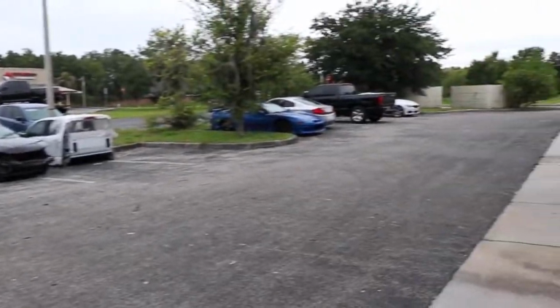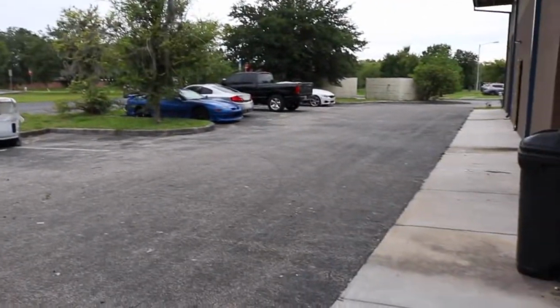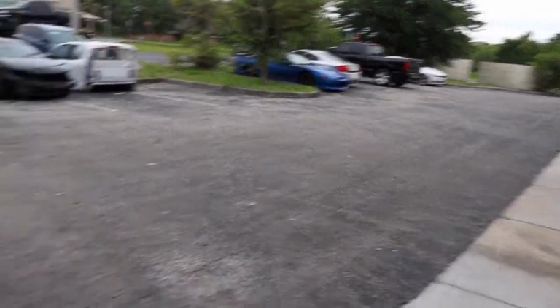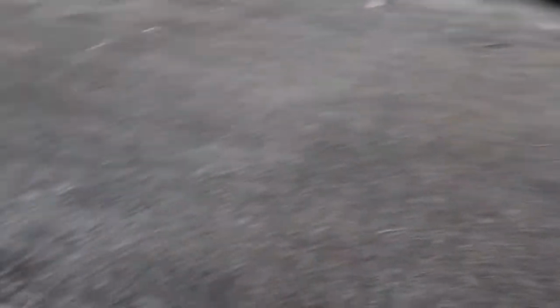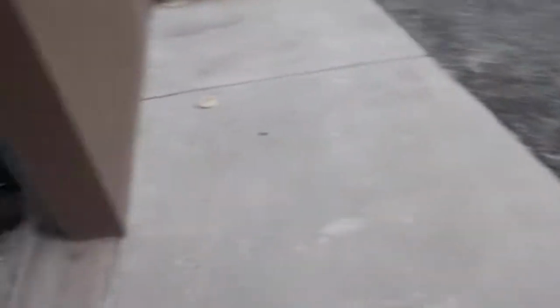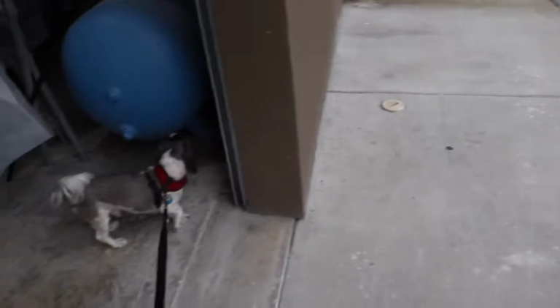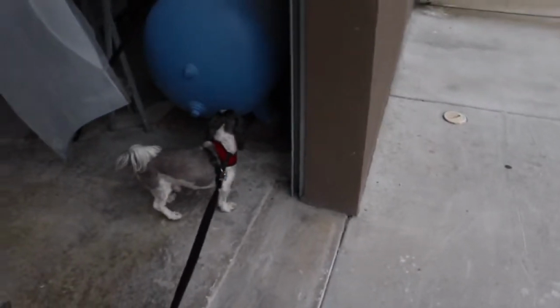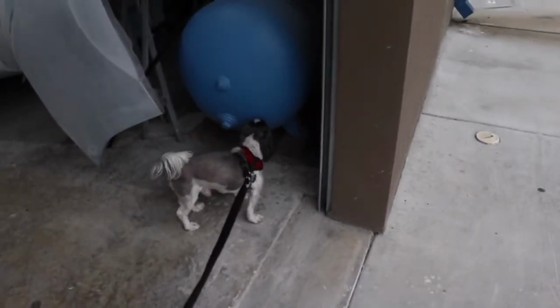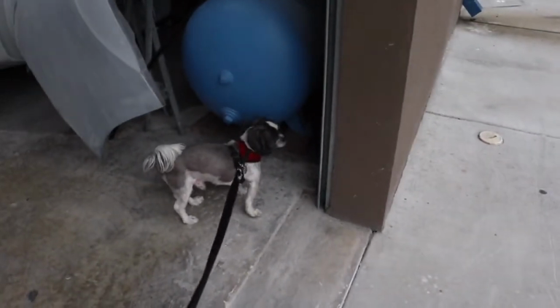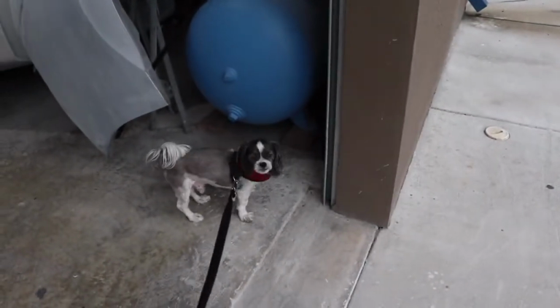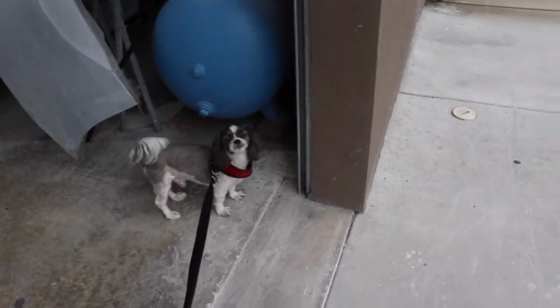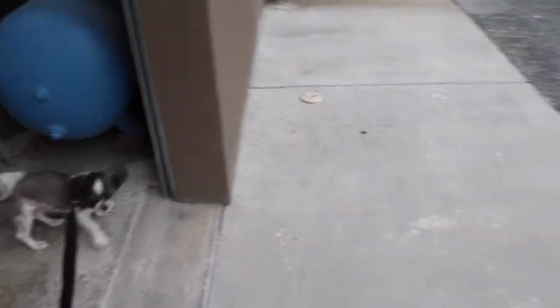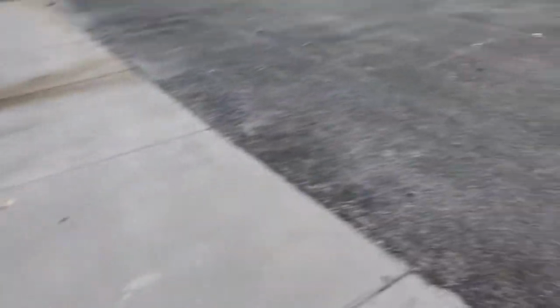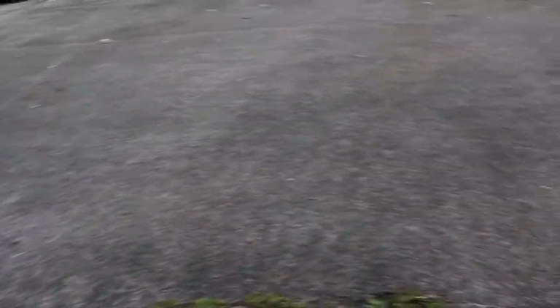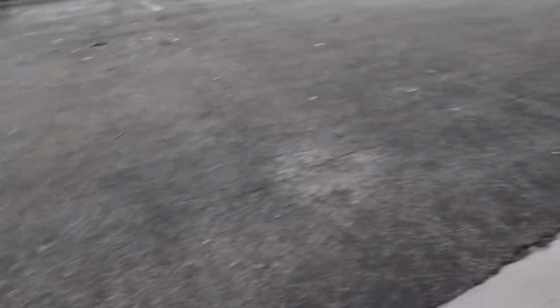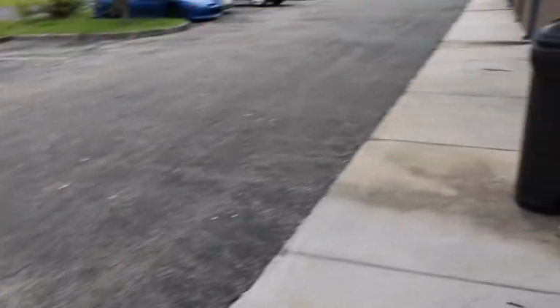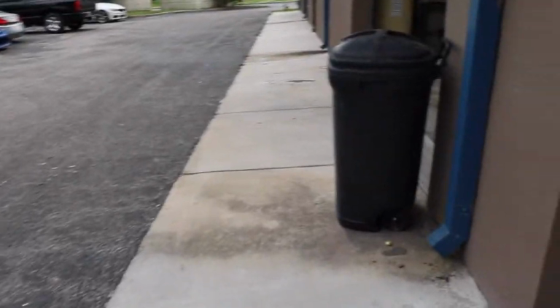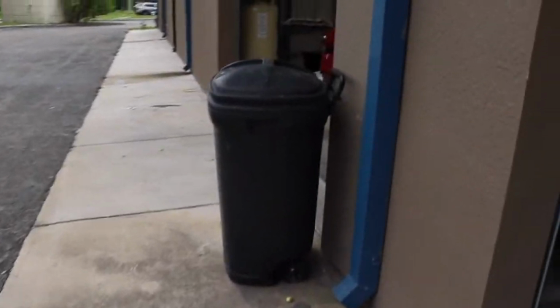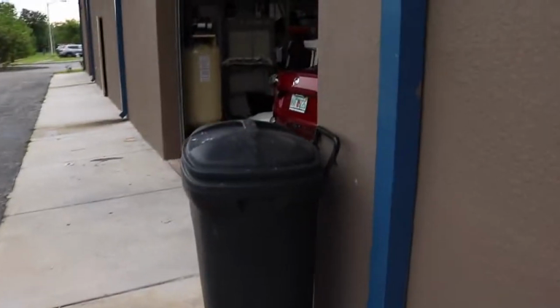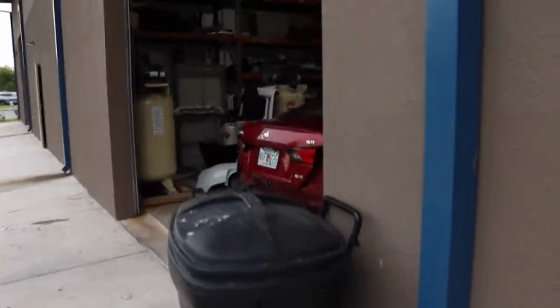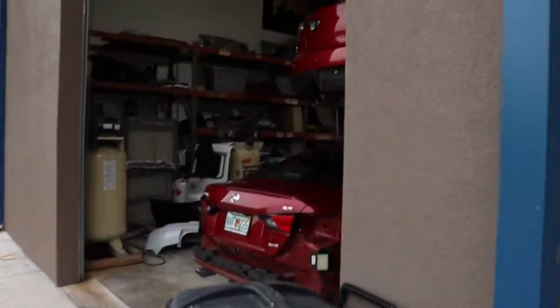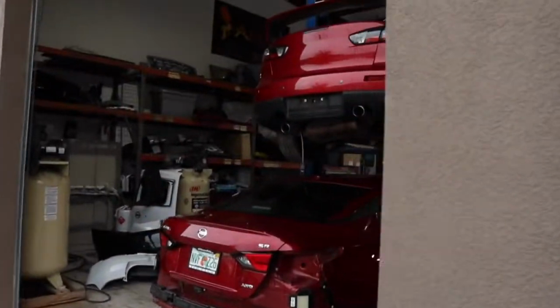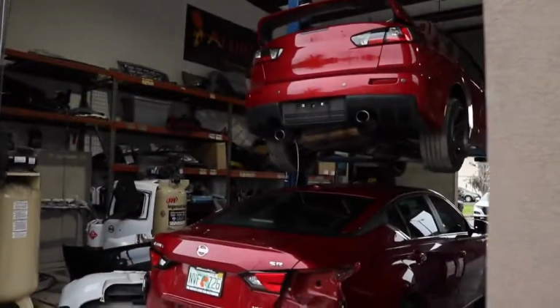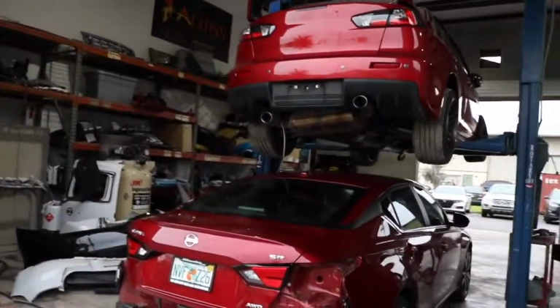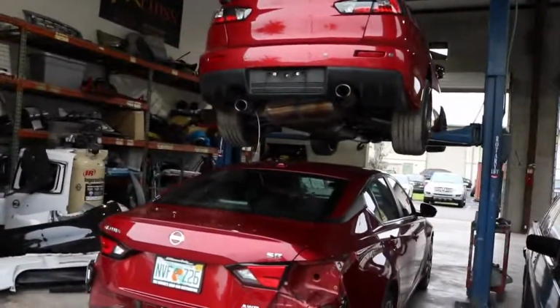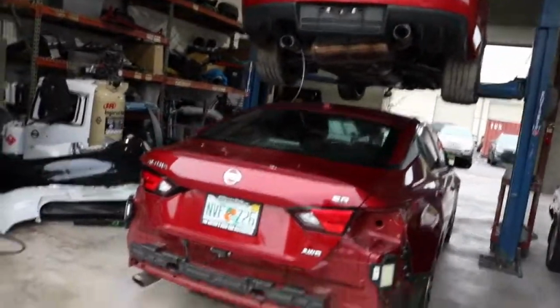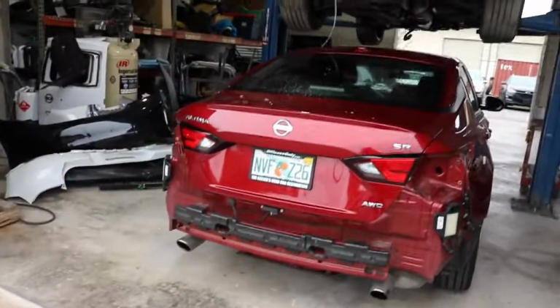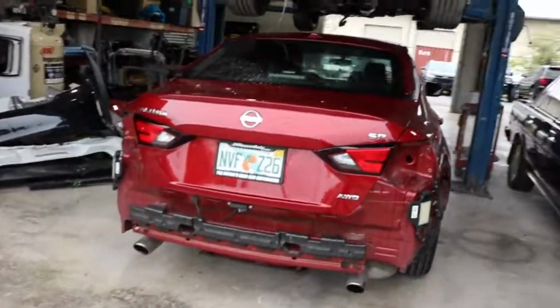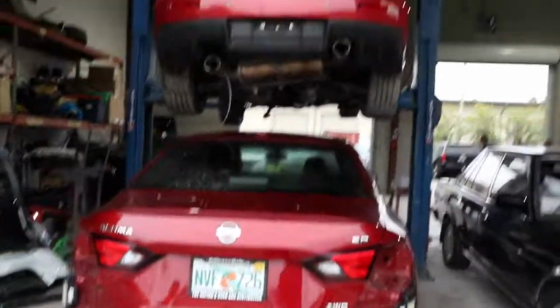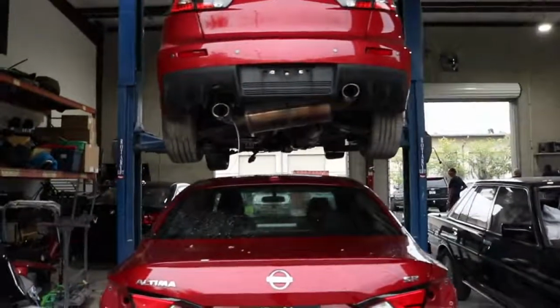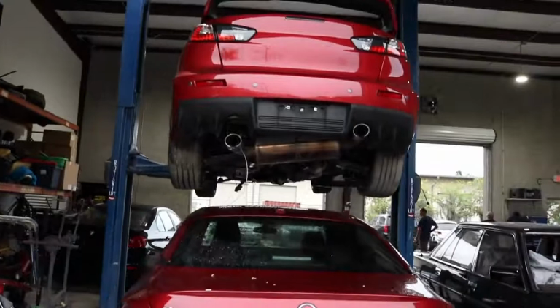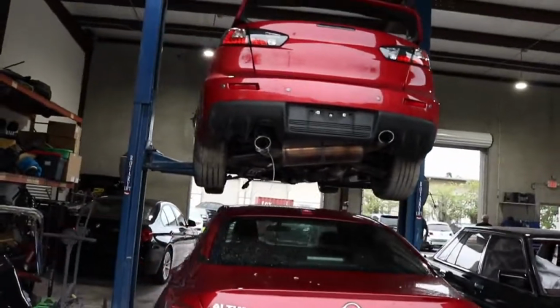All right, Dexter — let's go. Tomorrow I'm working on this bad boy.